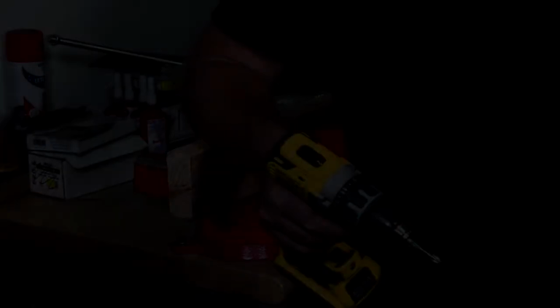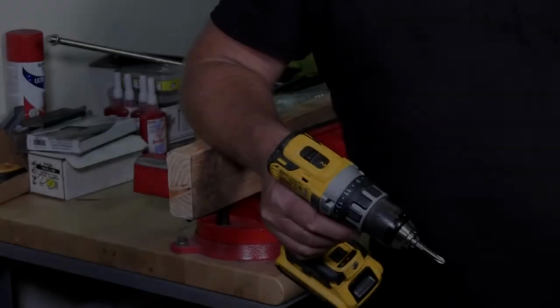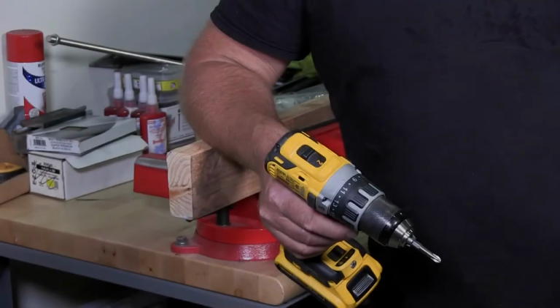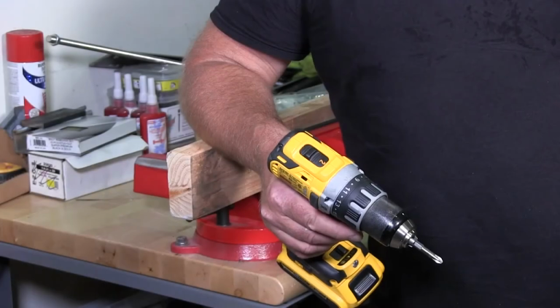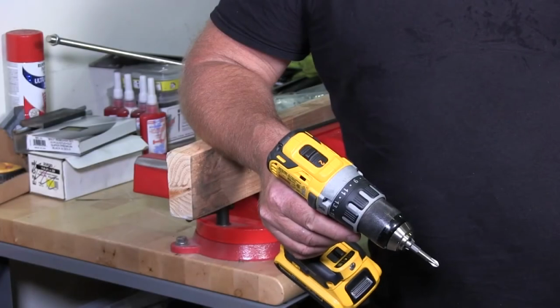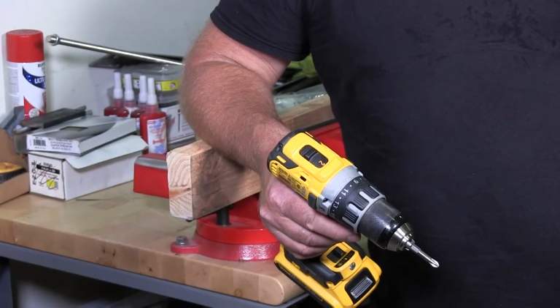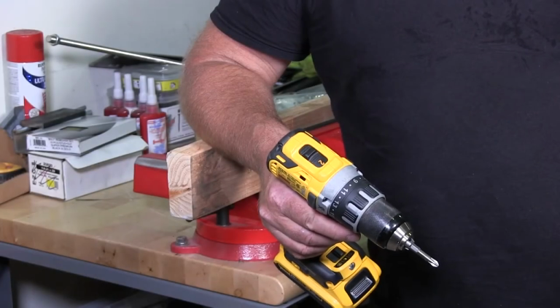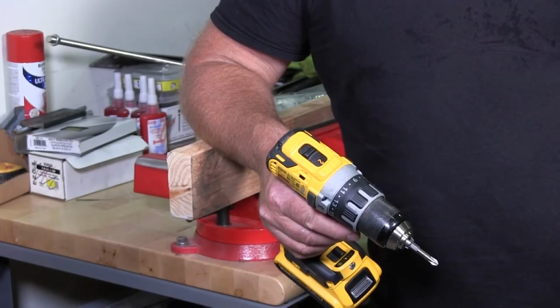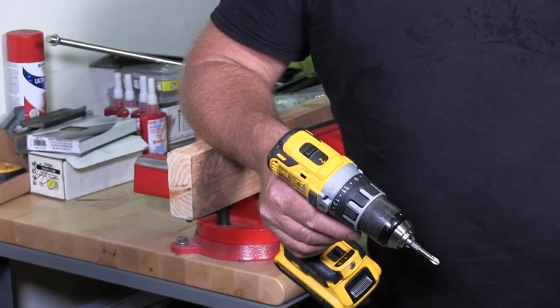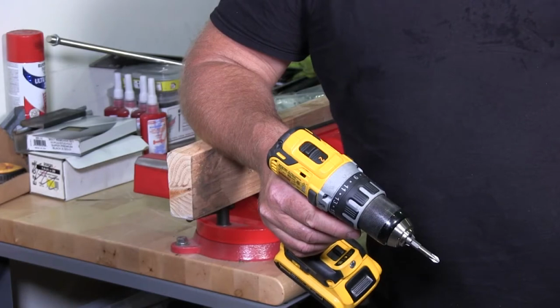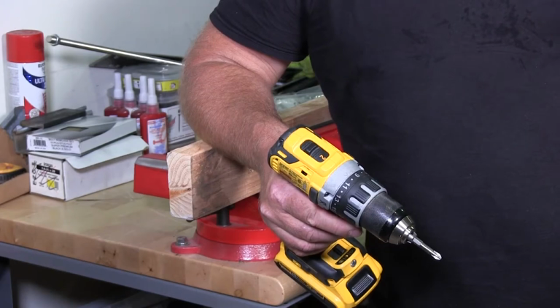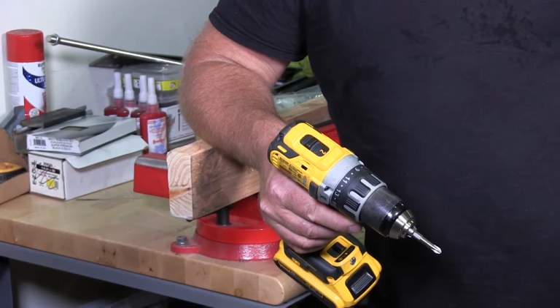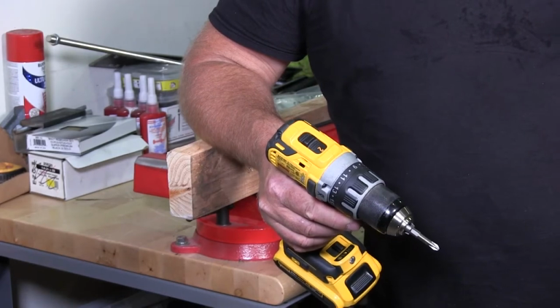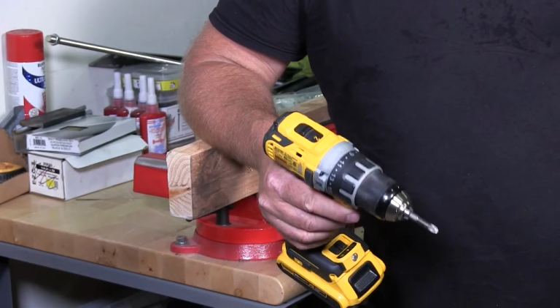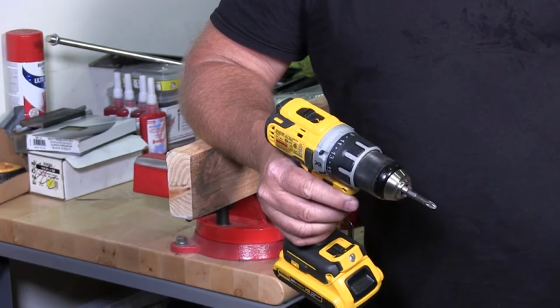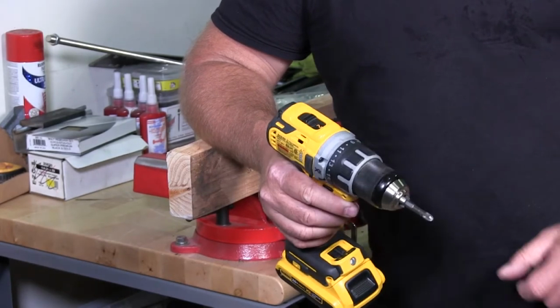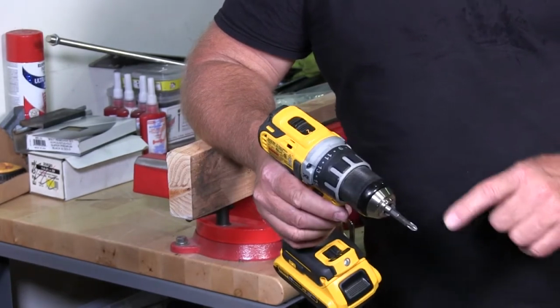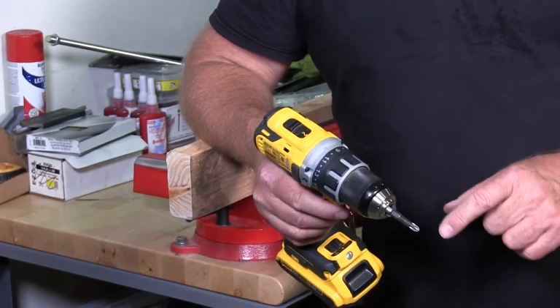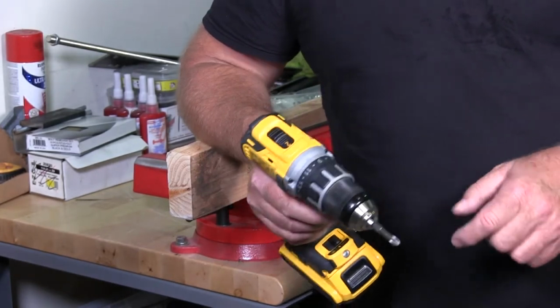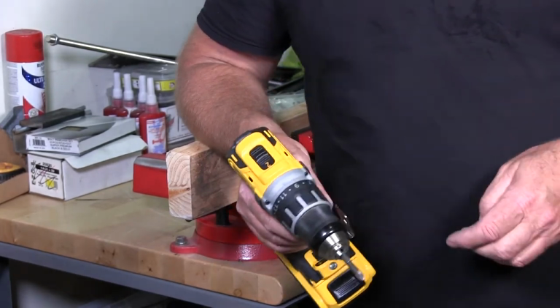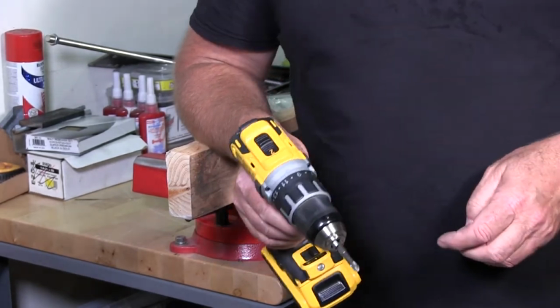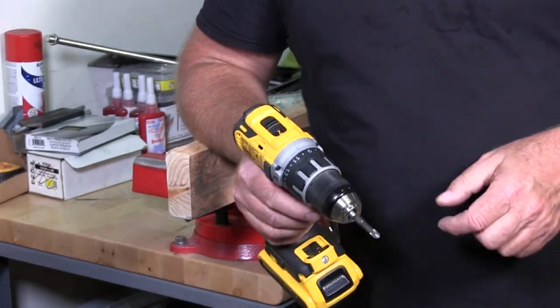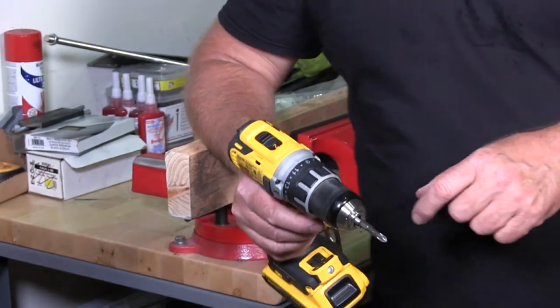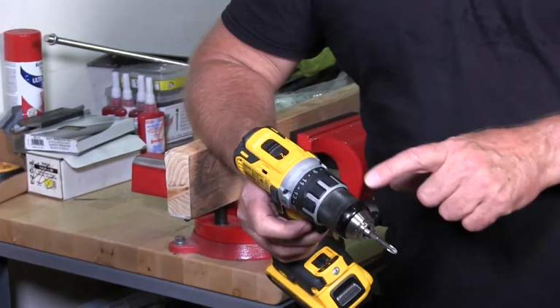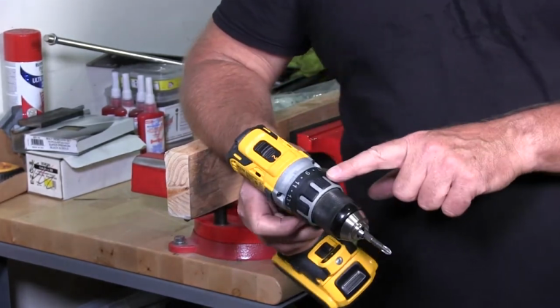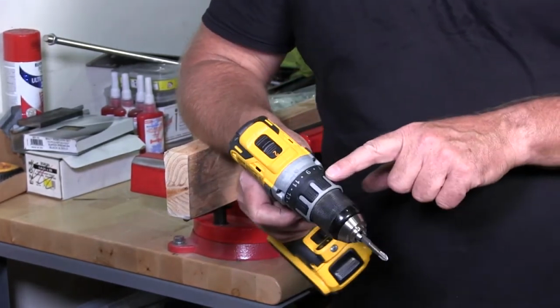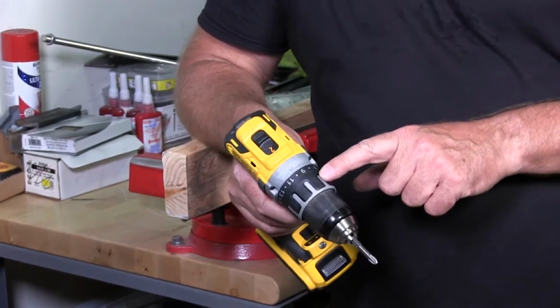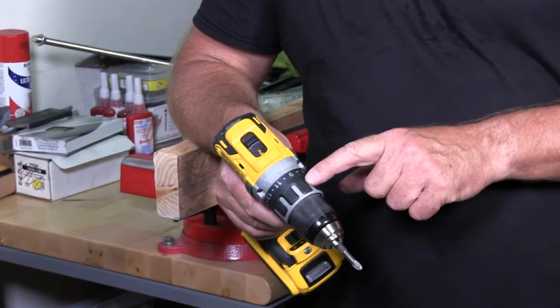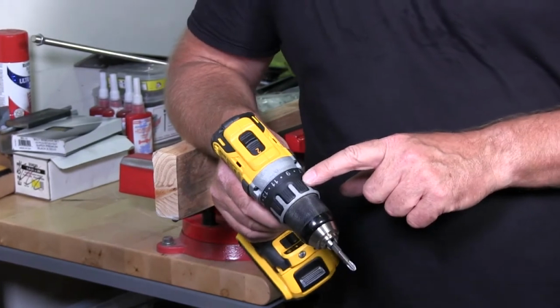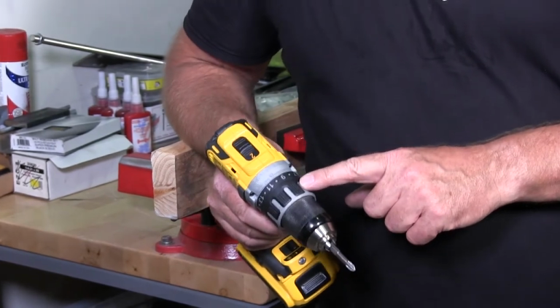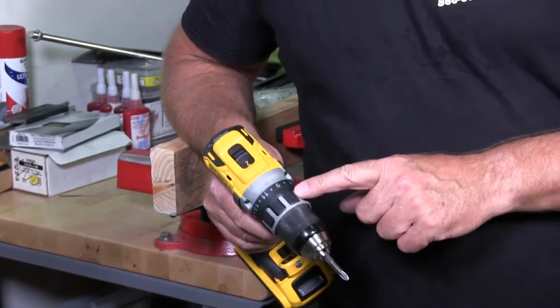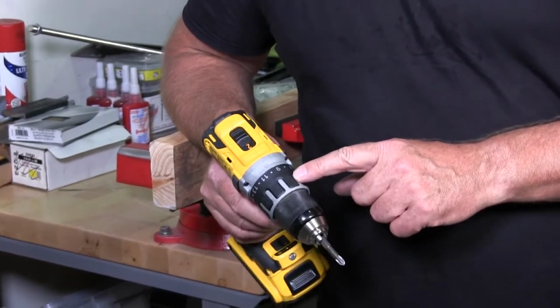Welcome back to Albany County Fasteners, Fasteners 101. I'm Bob and today I want to demonstrate to you a clutch that's built into your drill.